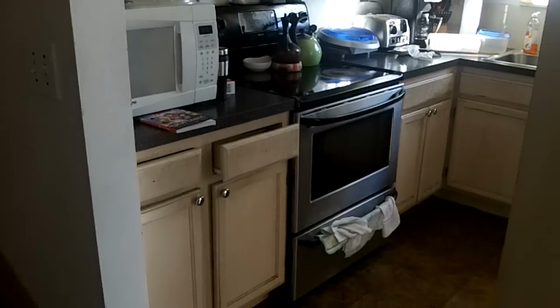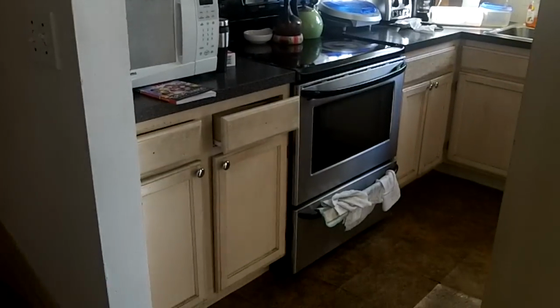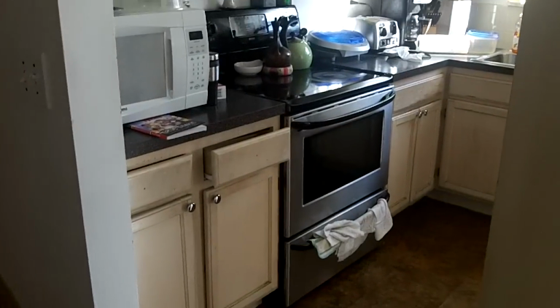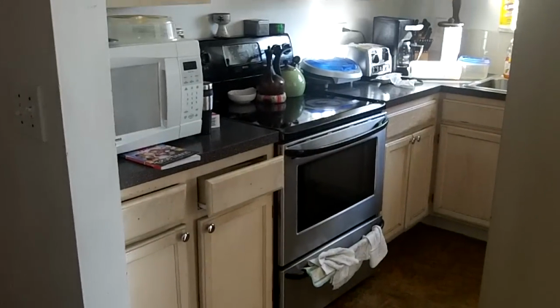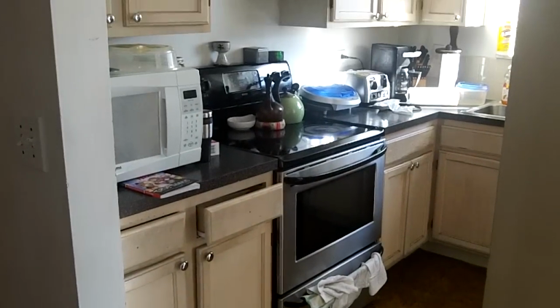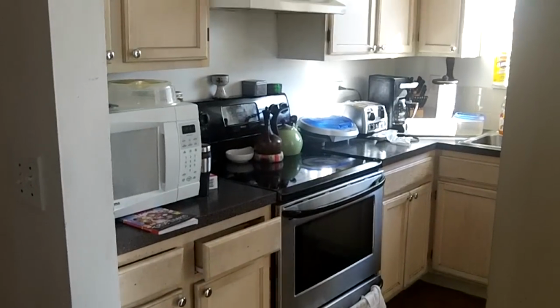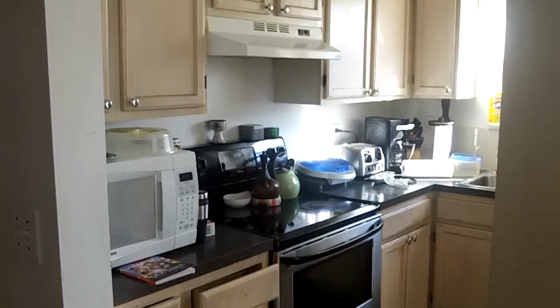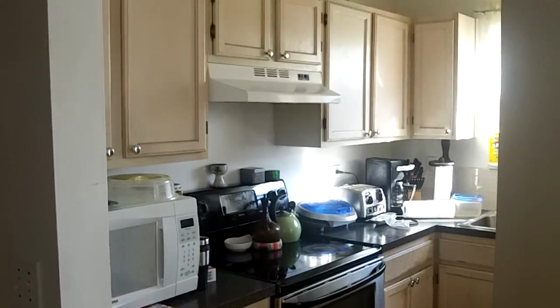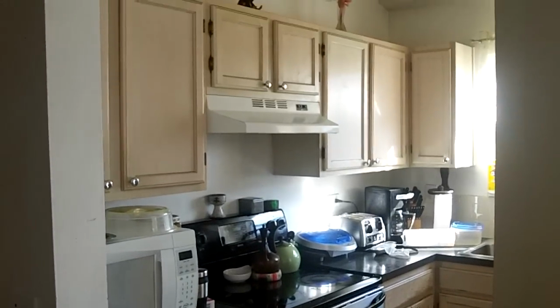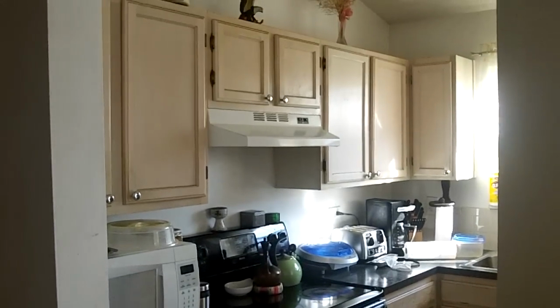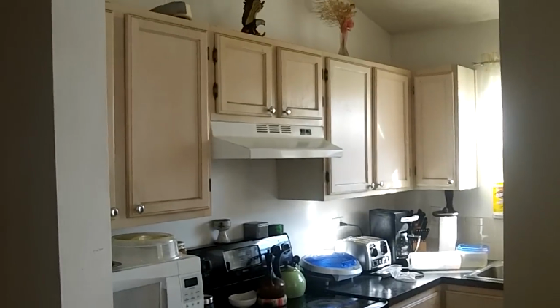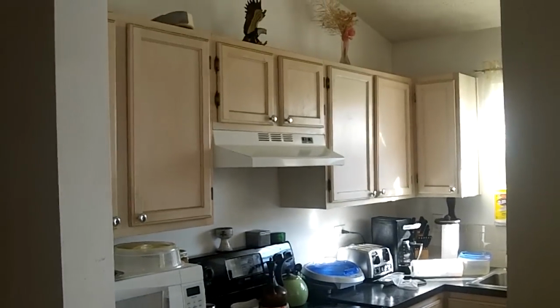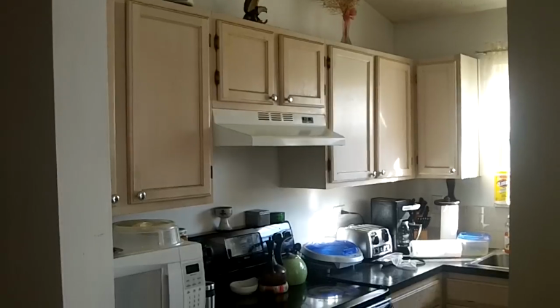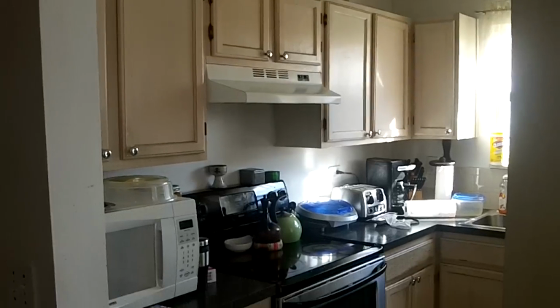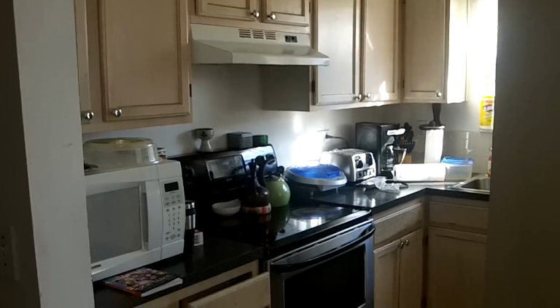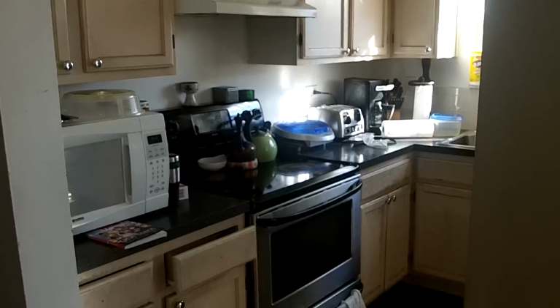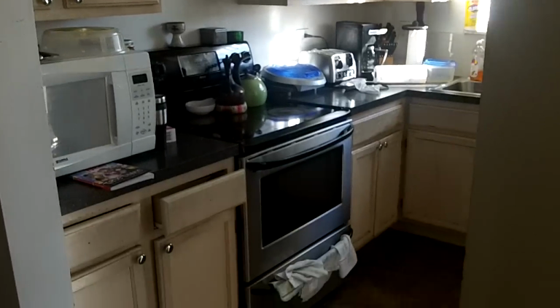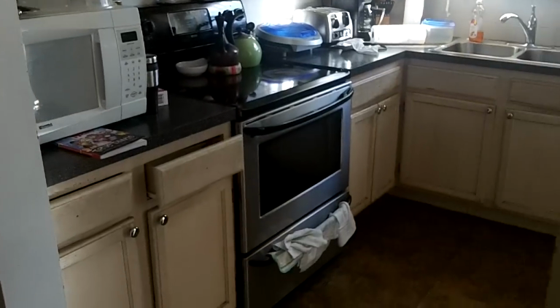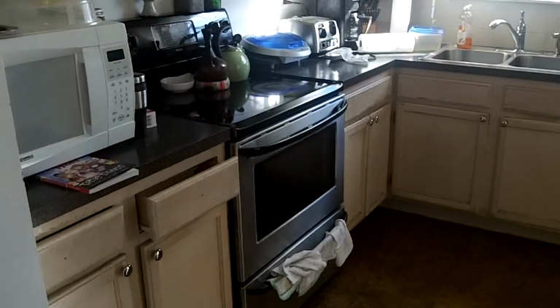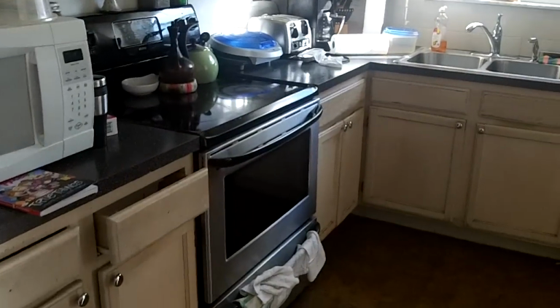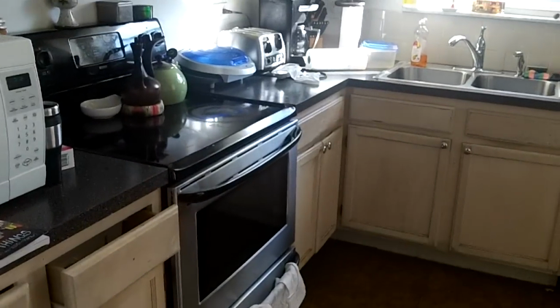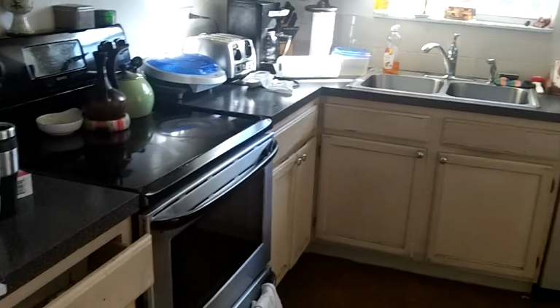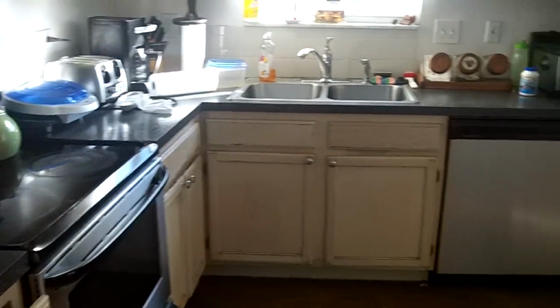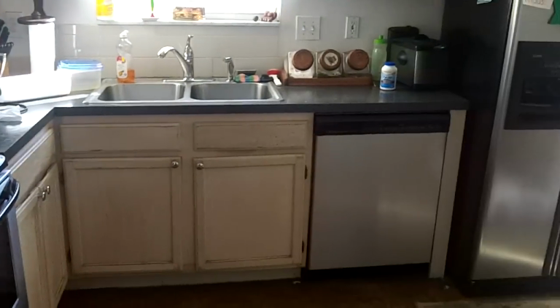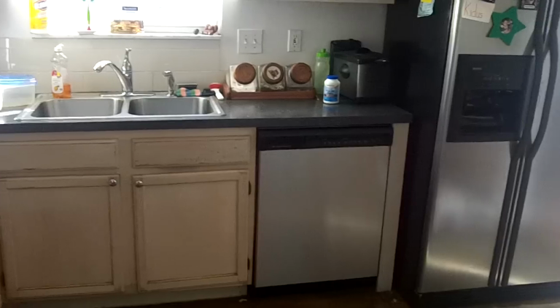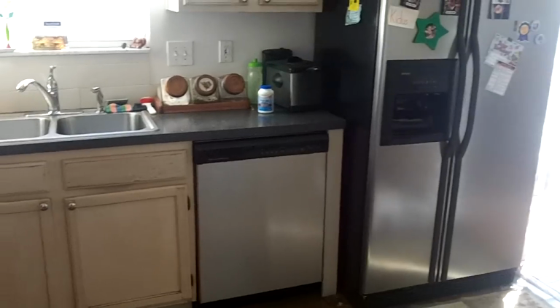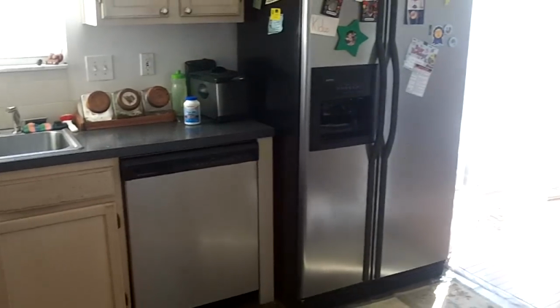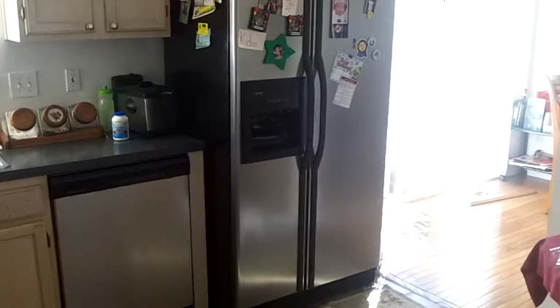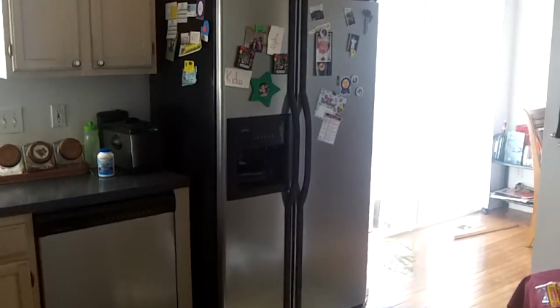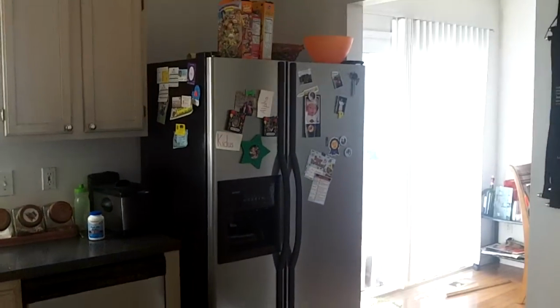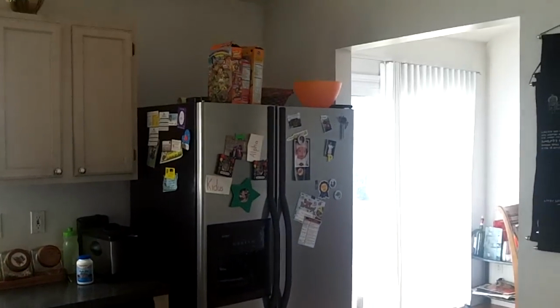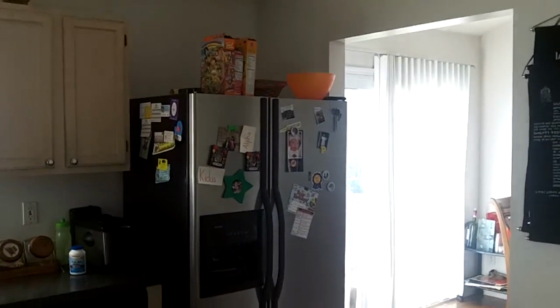Dark countertops contrast nicely with your light hardwood cabinetry. Stainless steel appliances — stainless steel flat top stove, dishwasher, and side-by-side refrigerator.